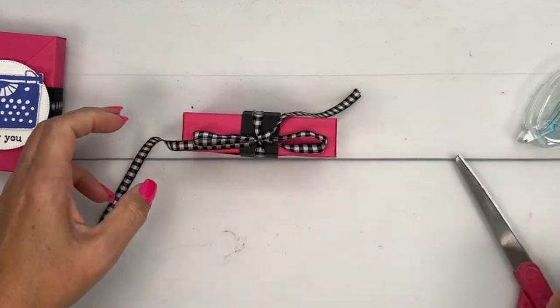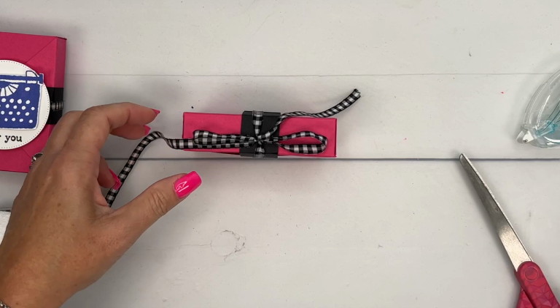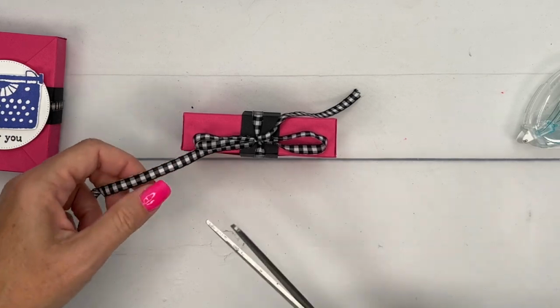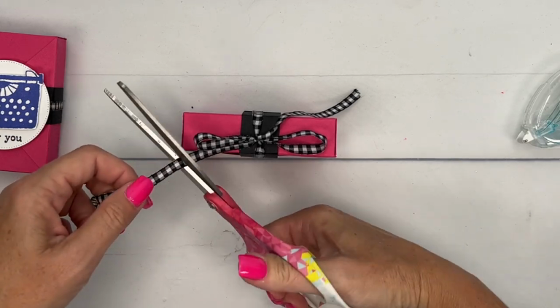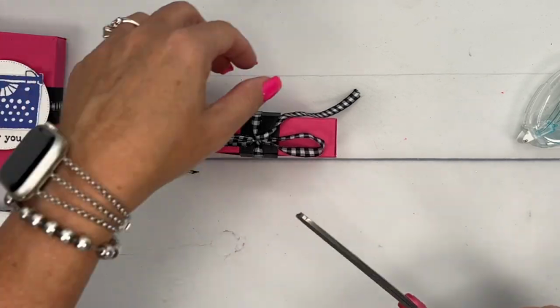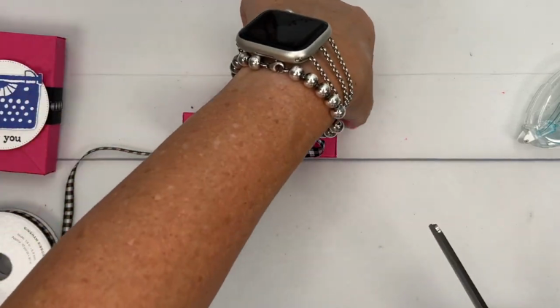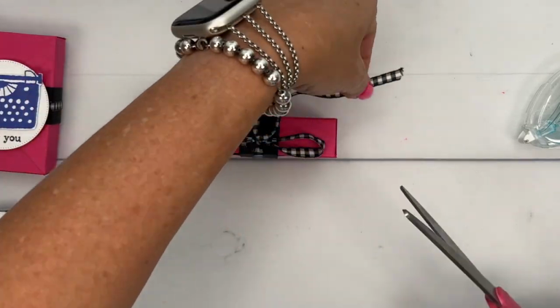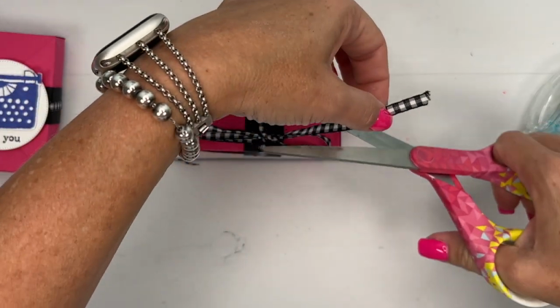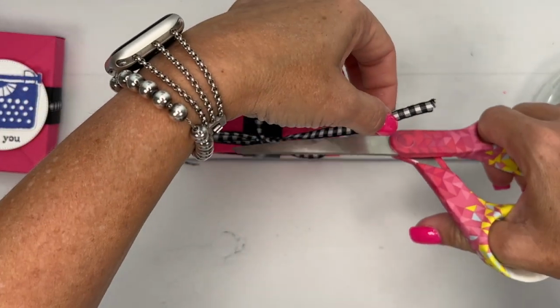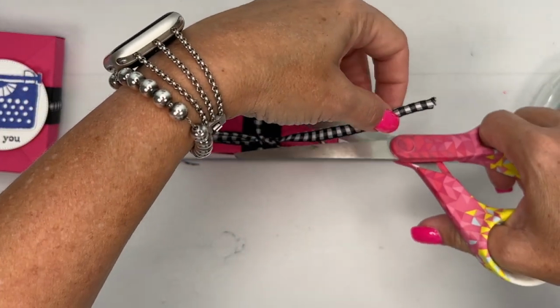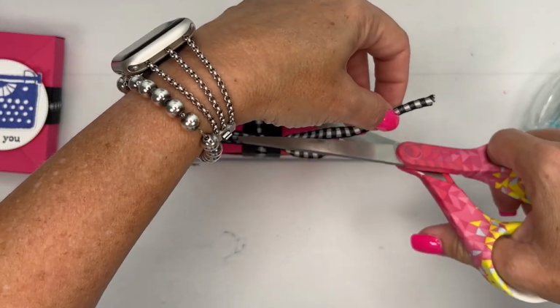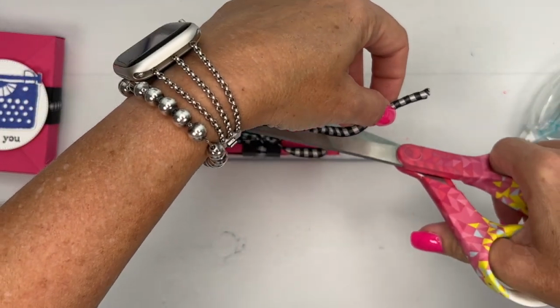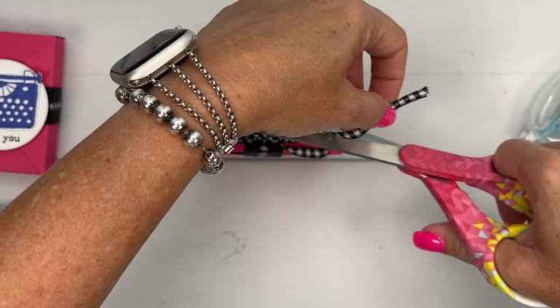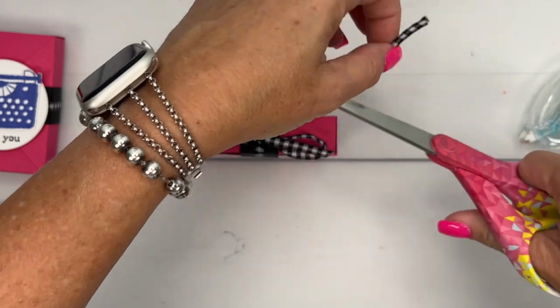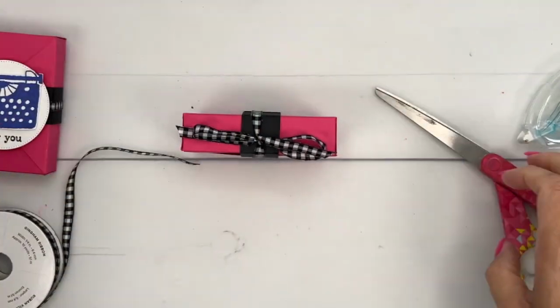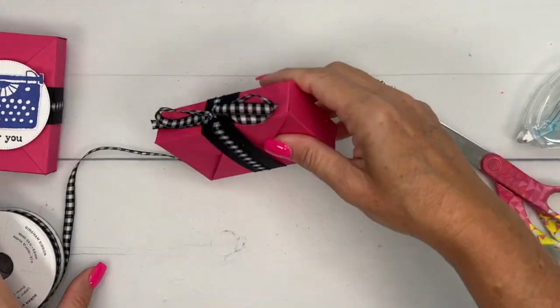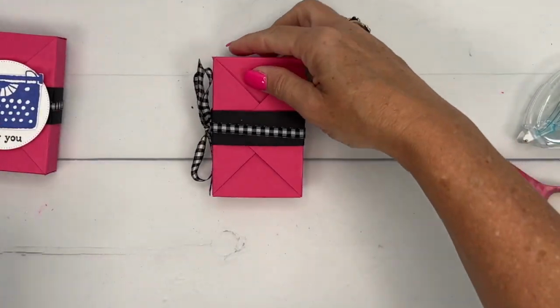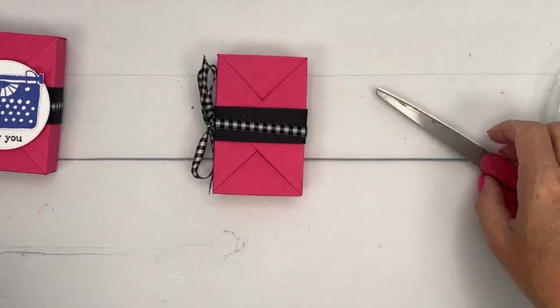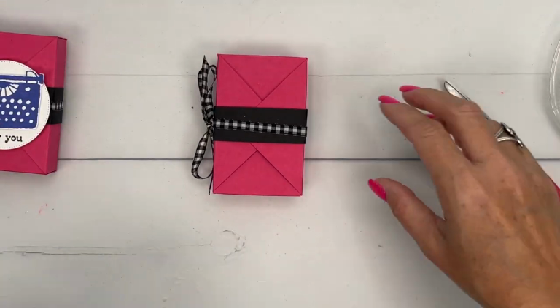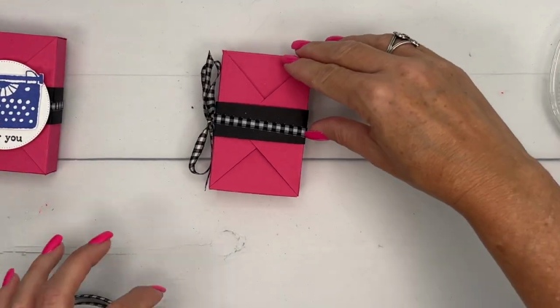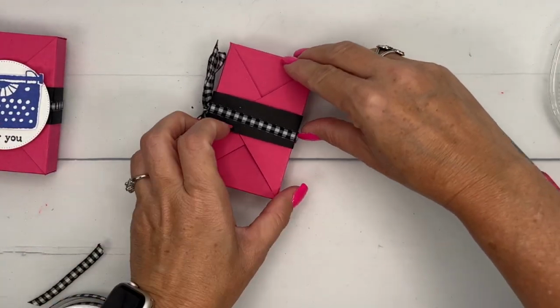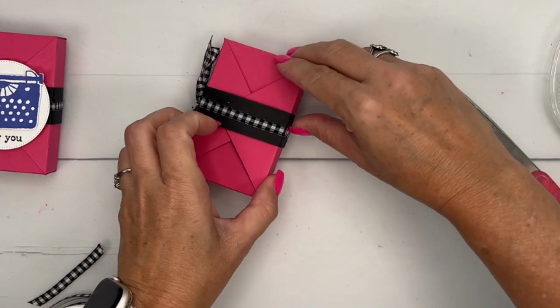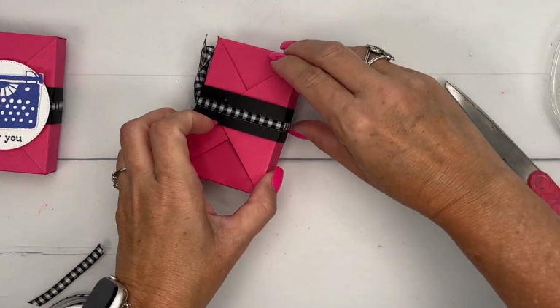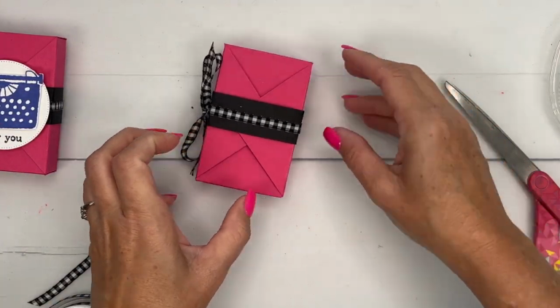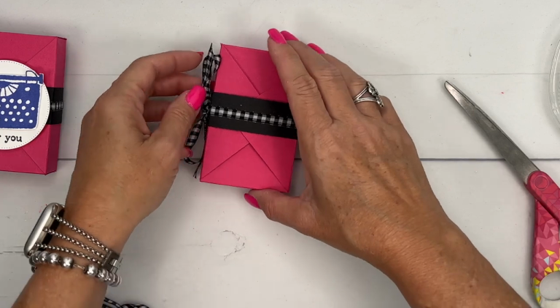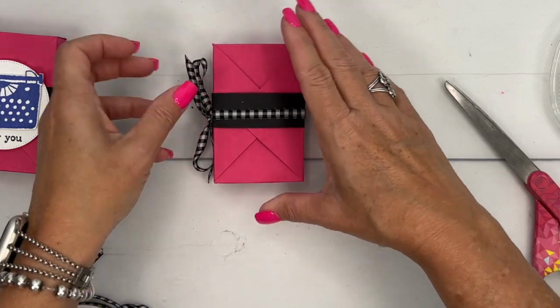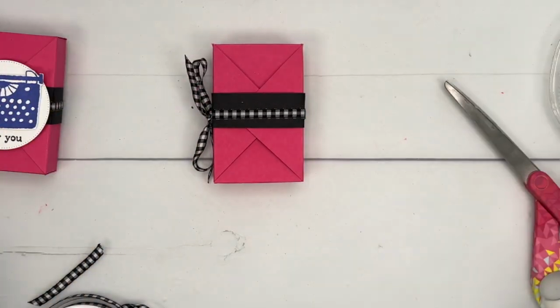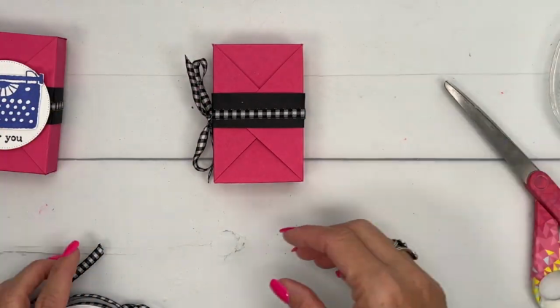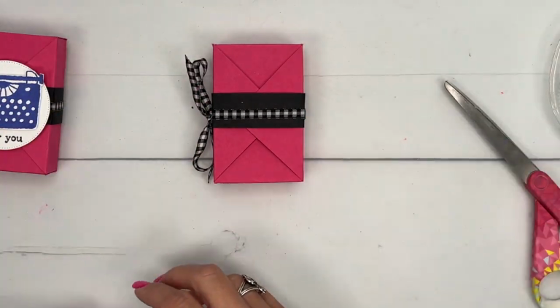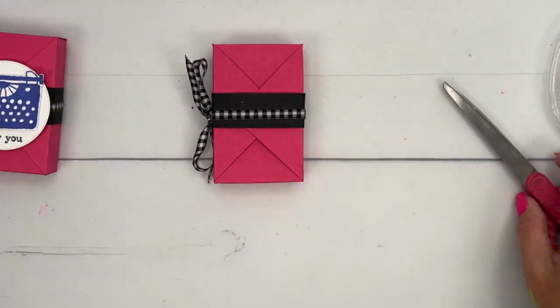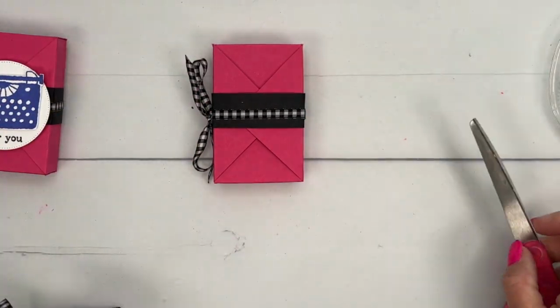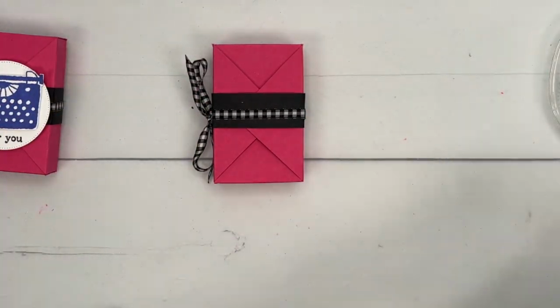Some of our black and white gingham ribbon — black and white check with melon mambo is pretty much my favorite combo of anything ever. I love it. All right, there's your box.